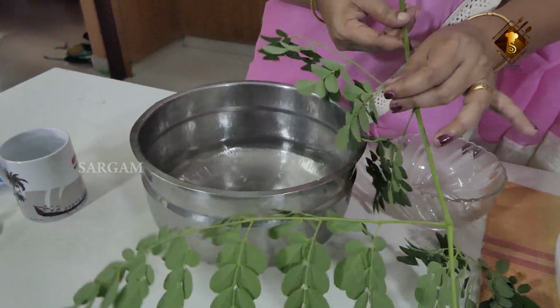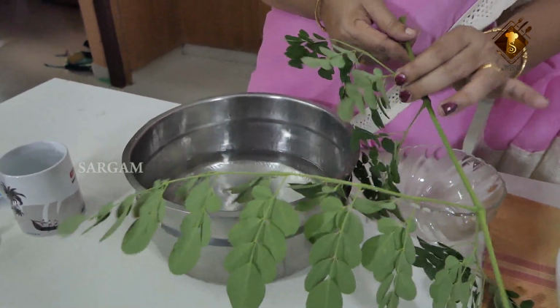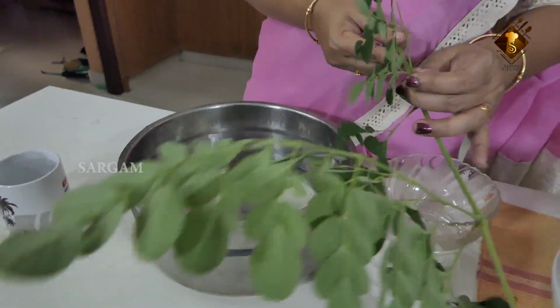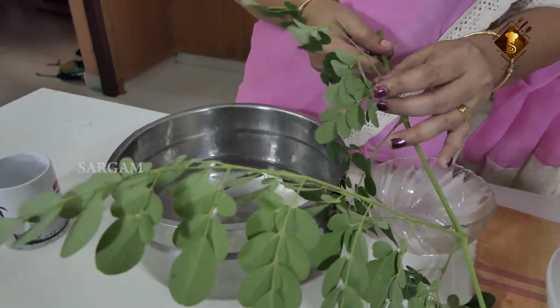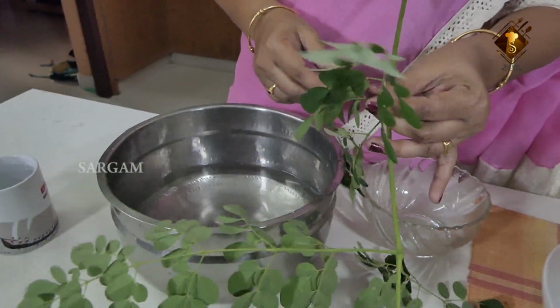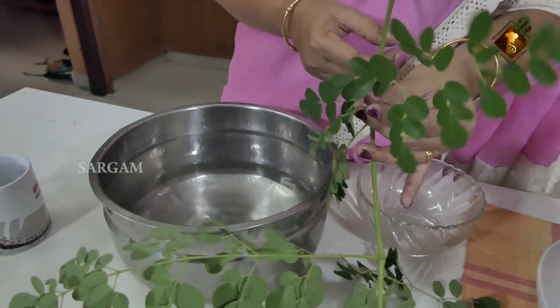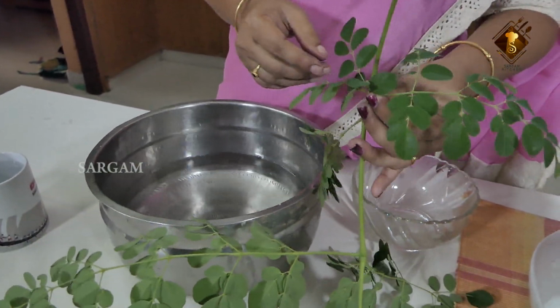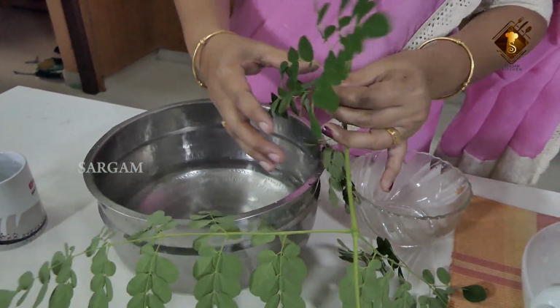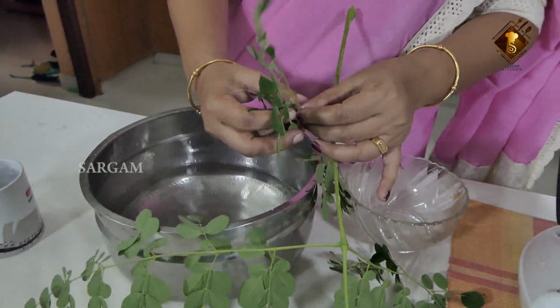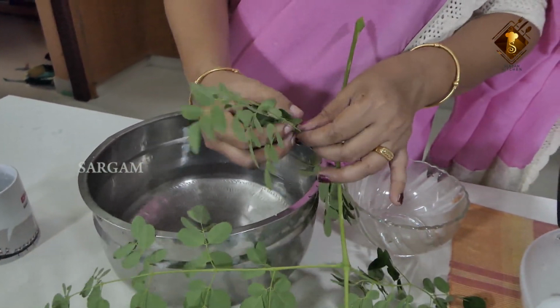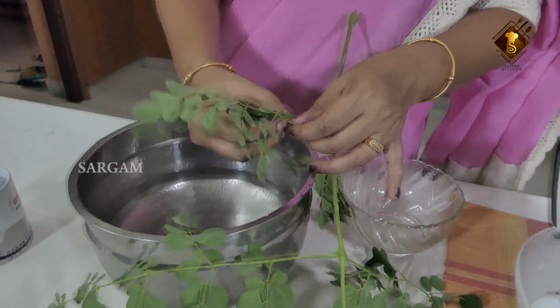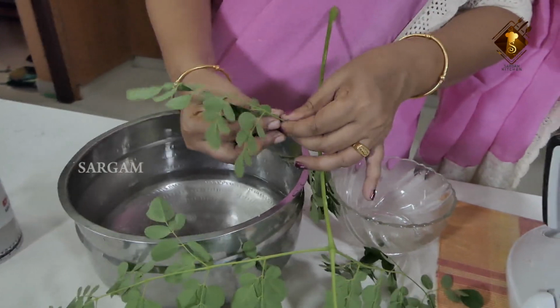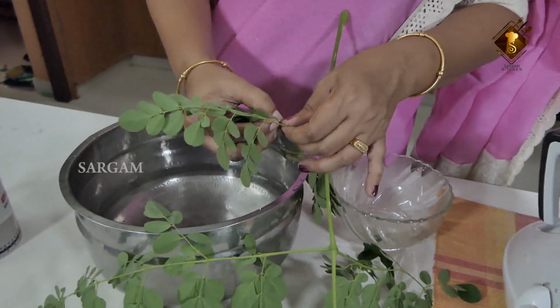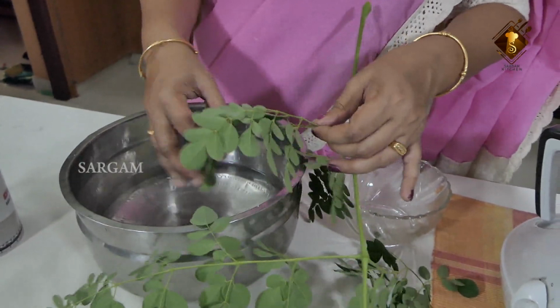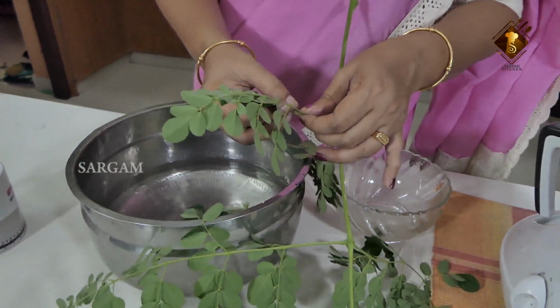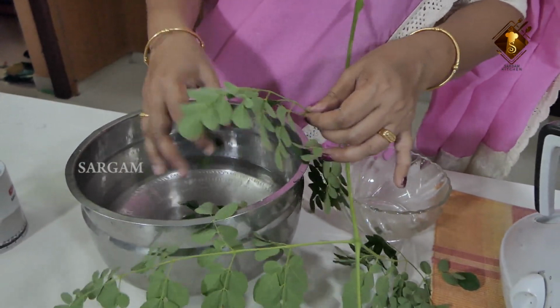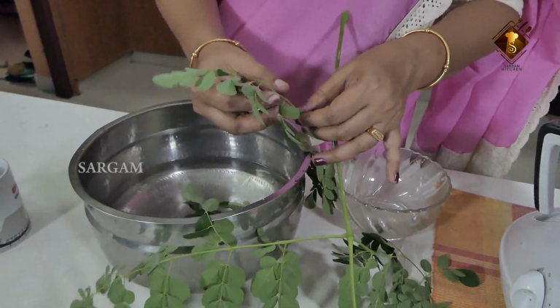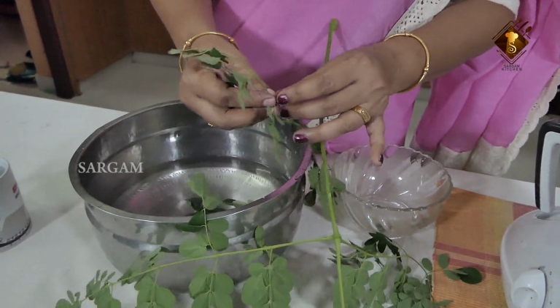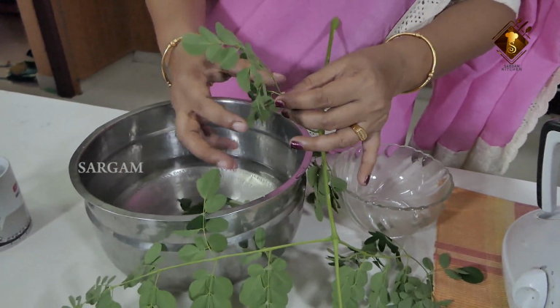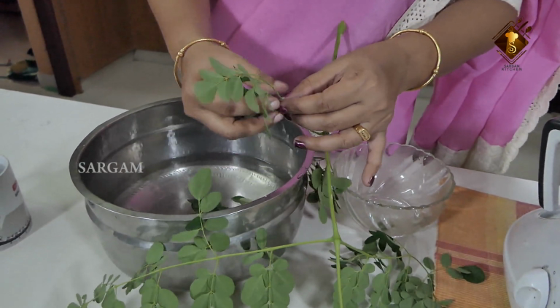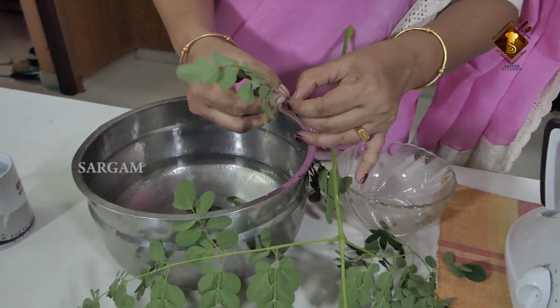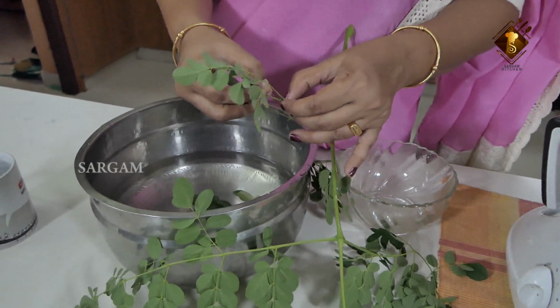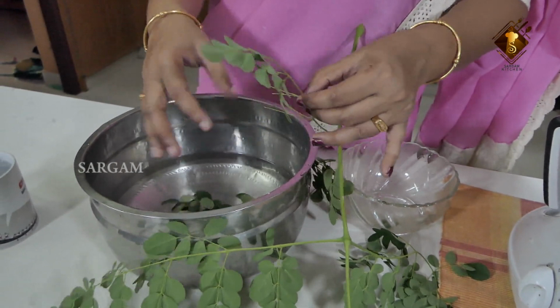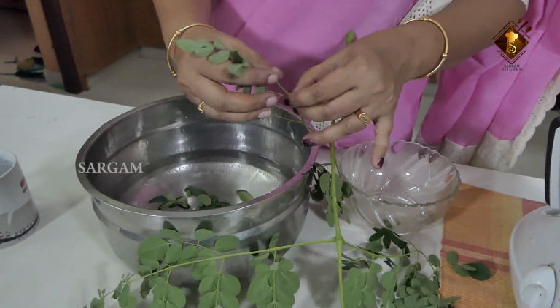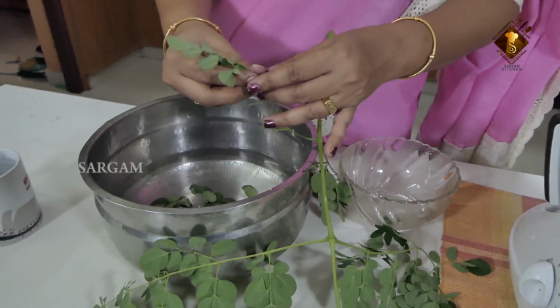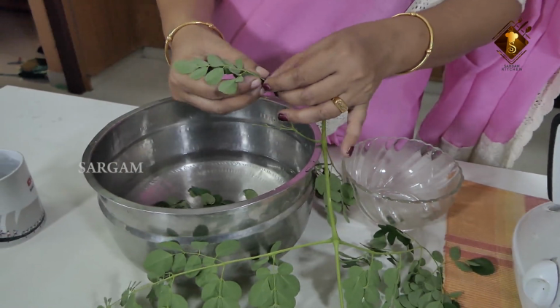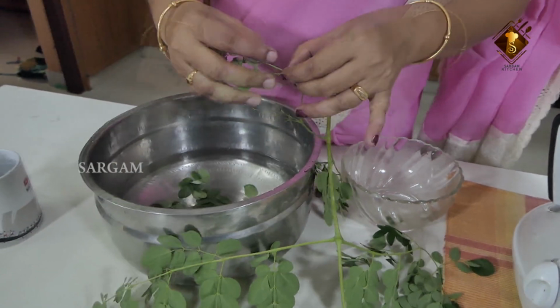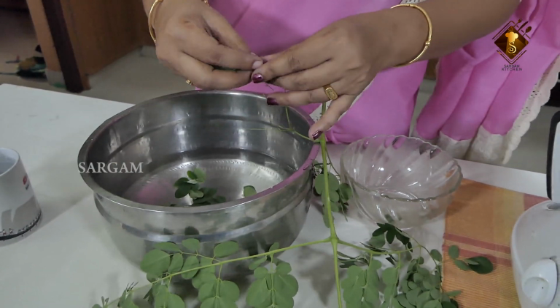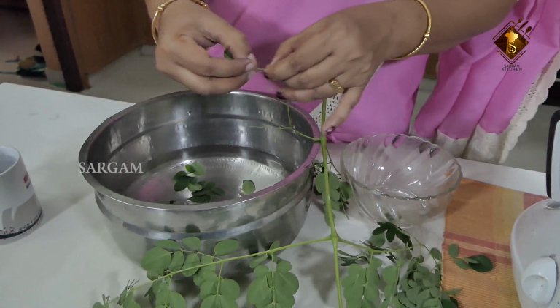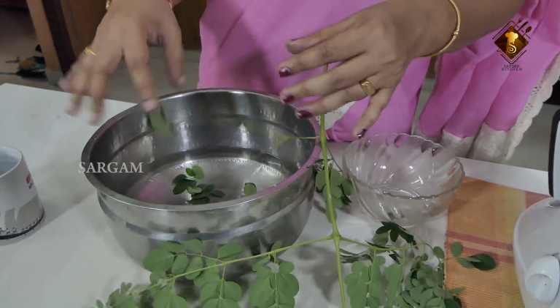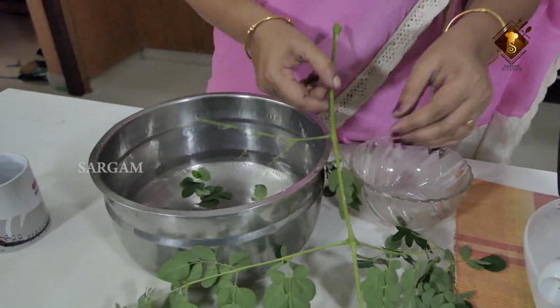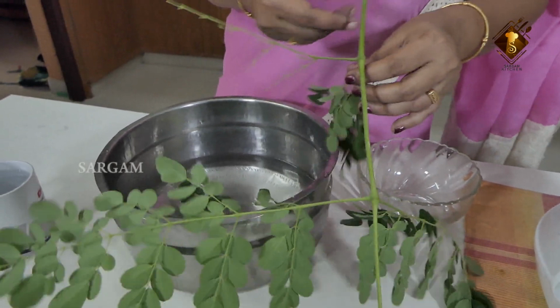Pour the hot water on it, then just put the color of the water in the hot water. Put it in the big water — if you have hot water, put it in. It's used to make it a little more than half the time.